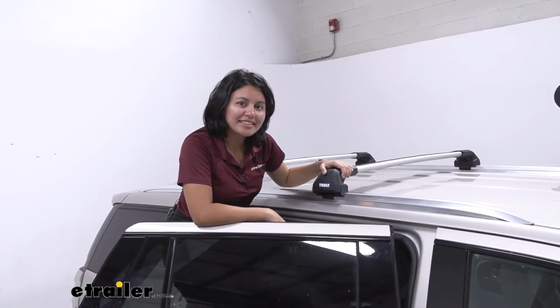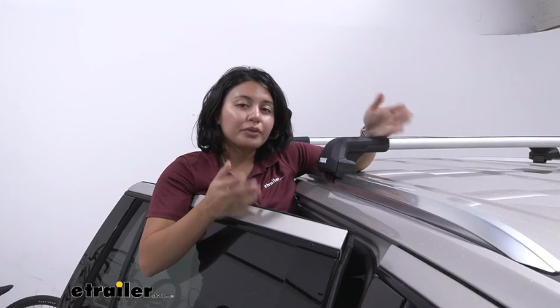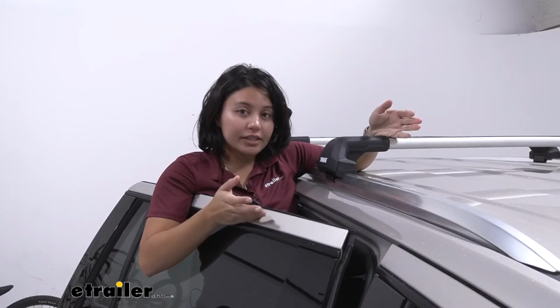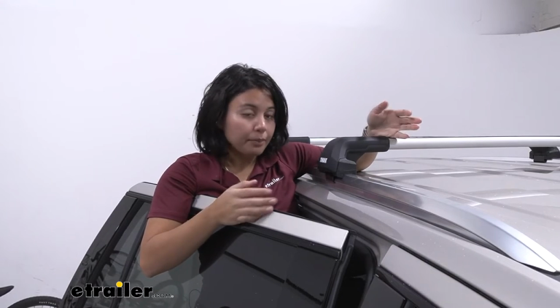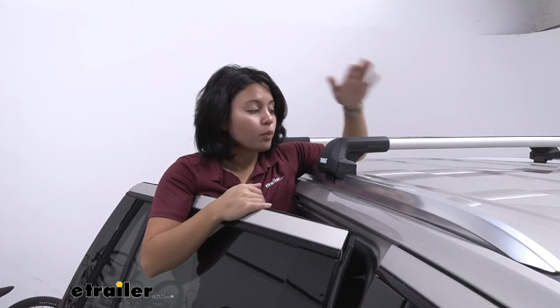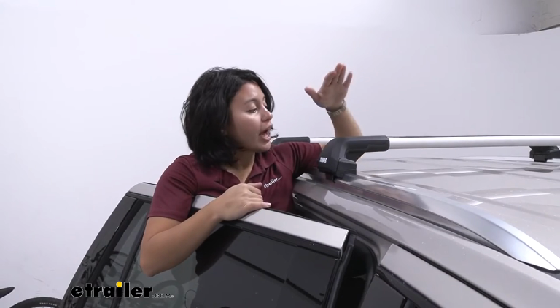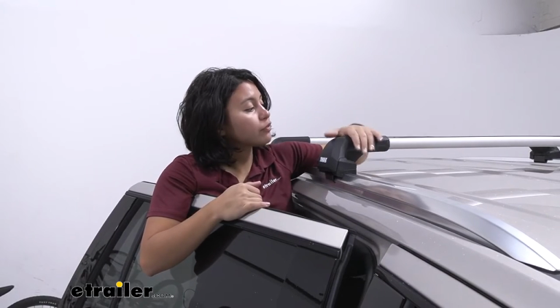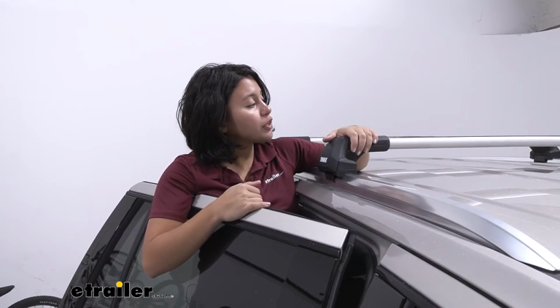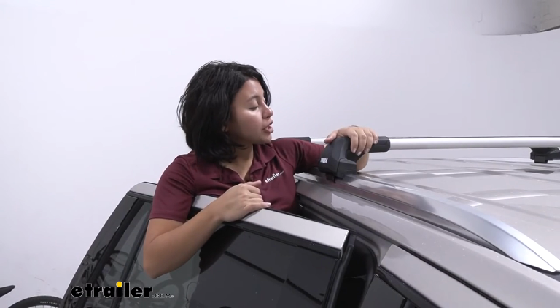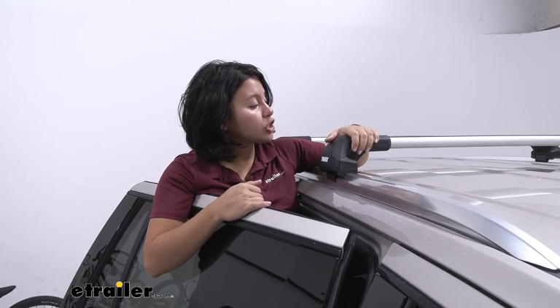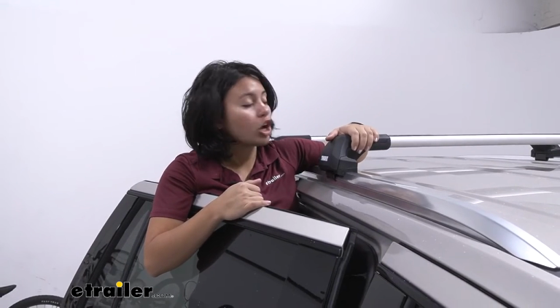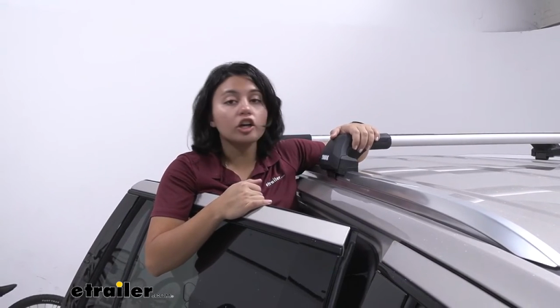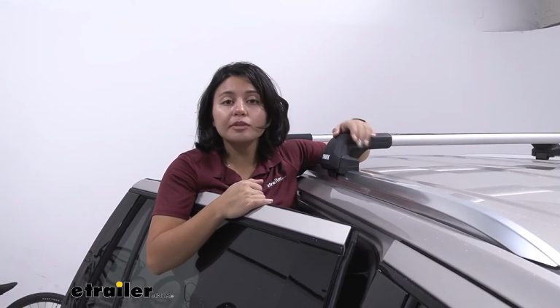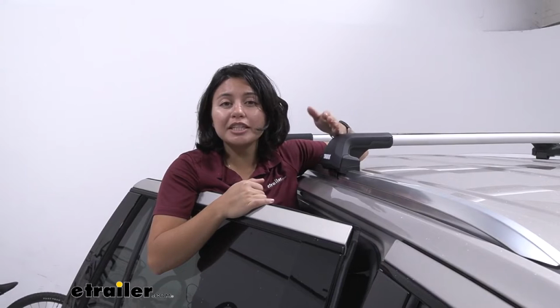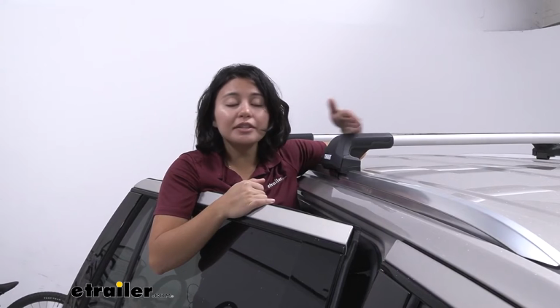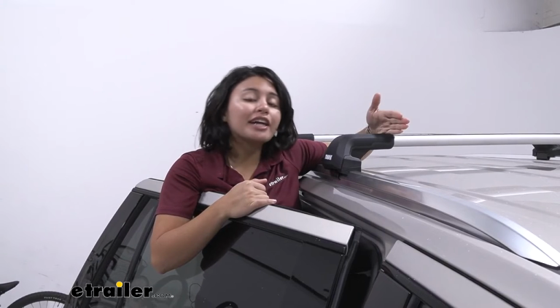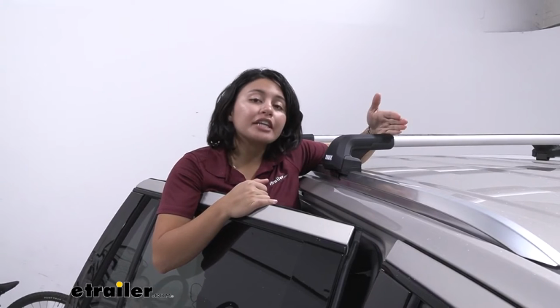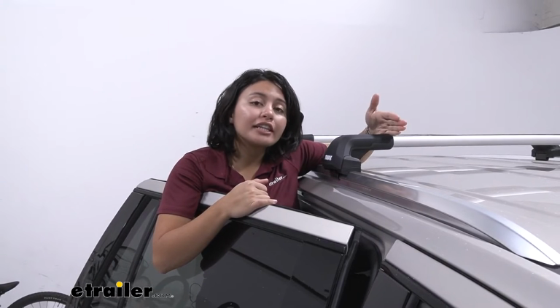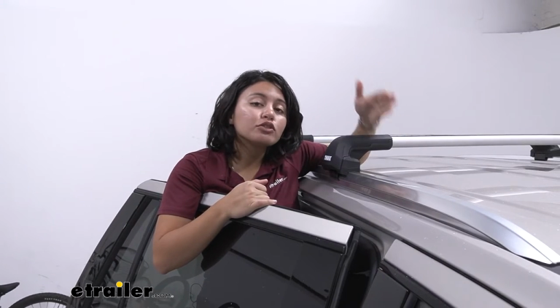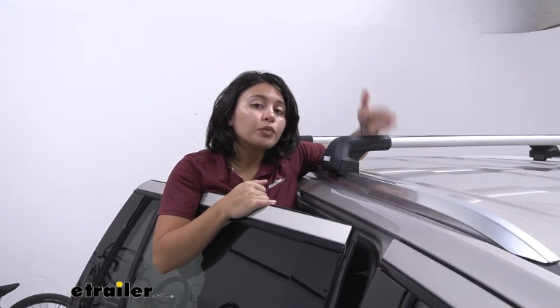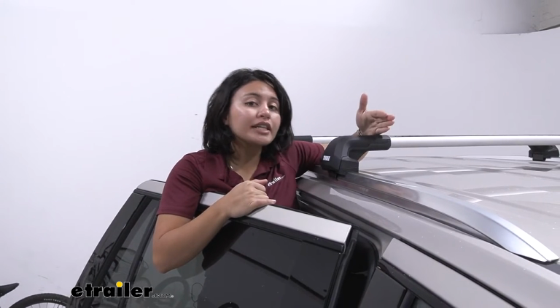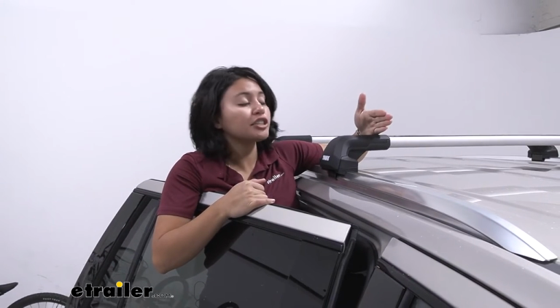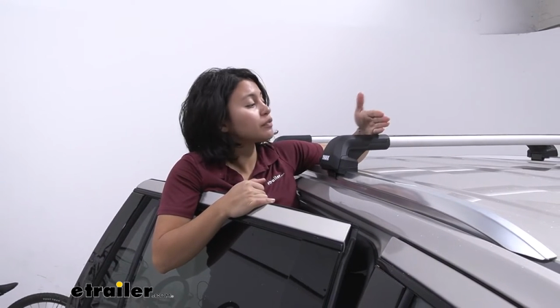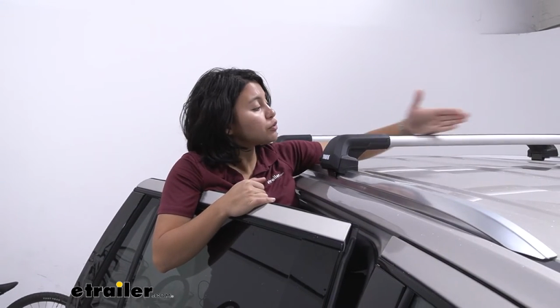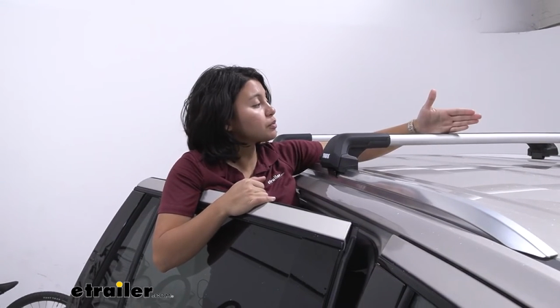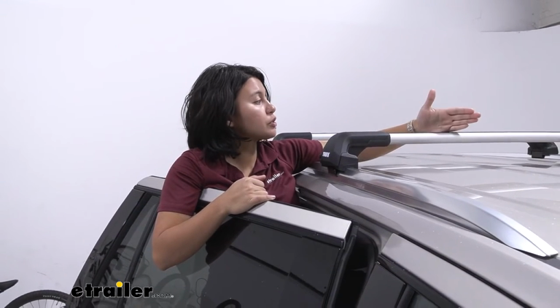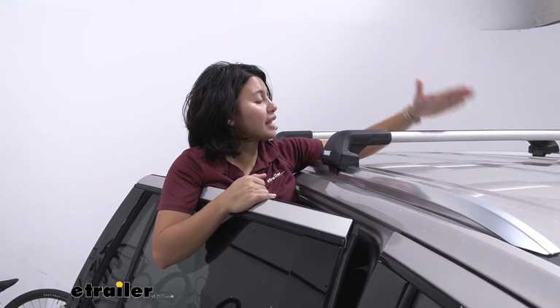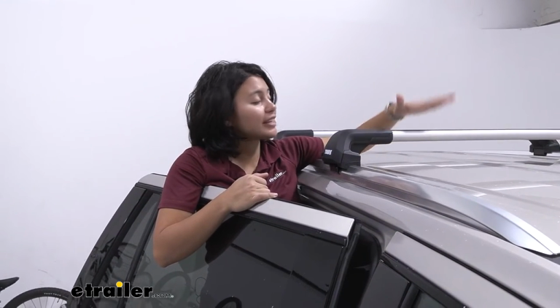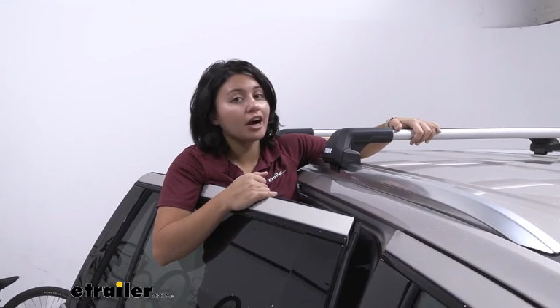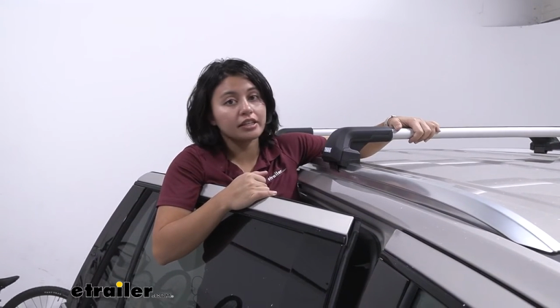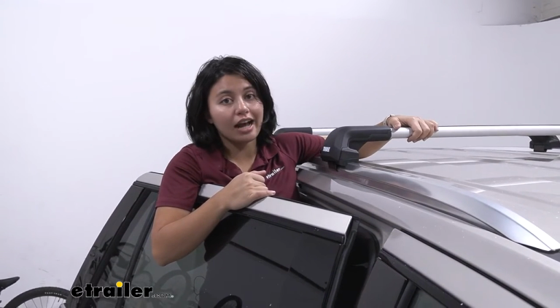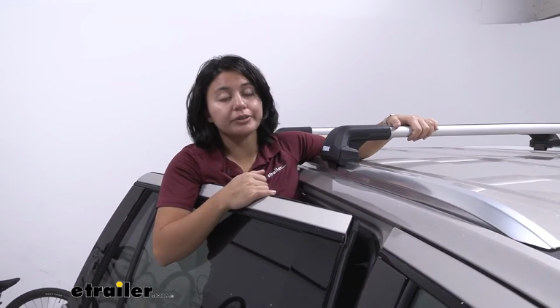For example, we have 44-inch long crossbars but they're actually cut down to 40 inches of usable space here on this Tahoe.